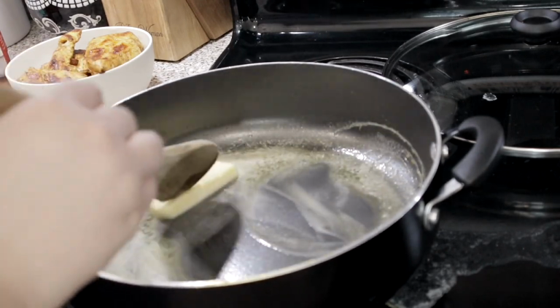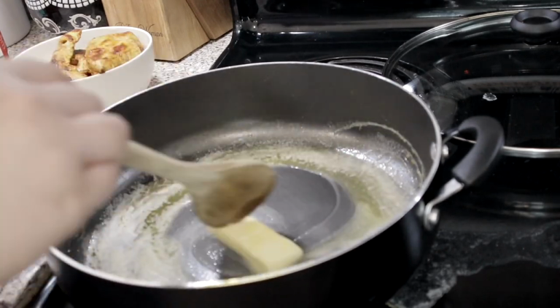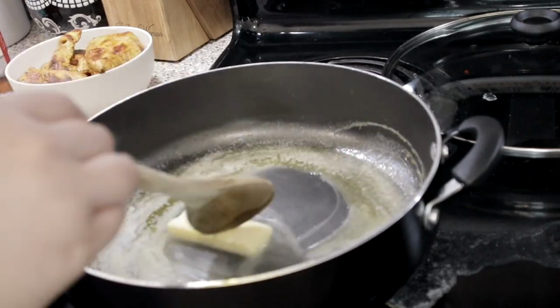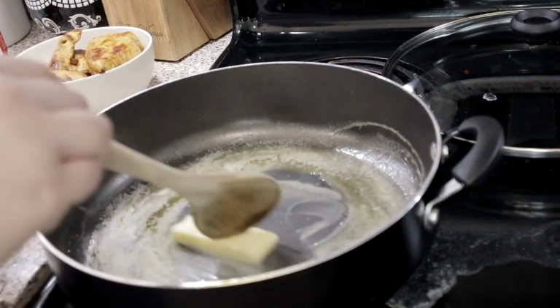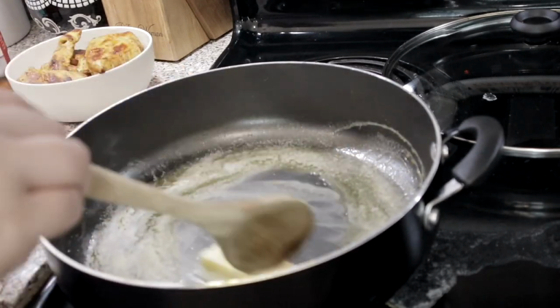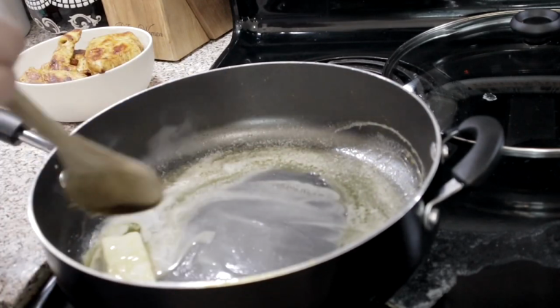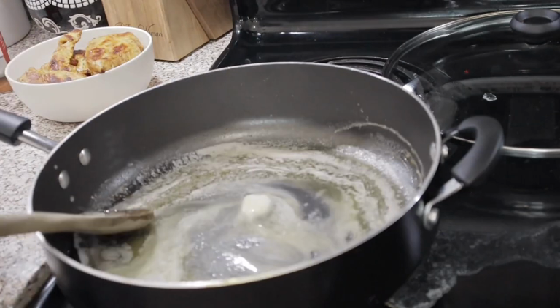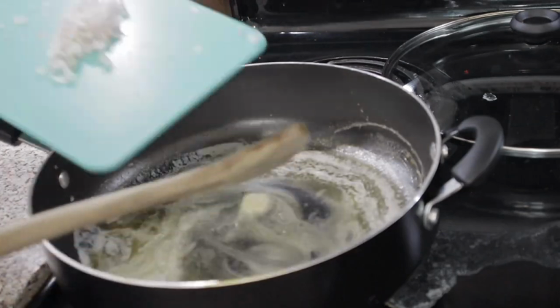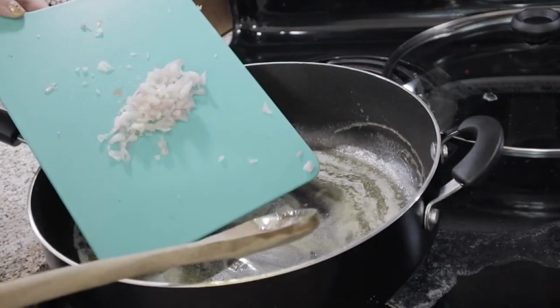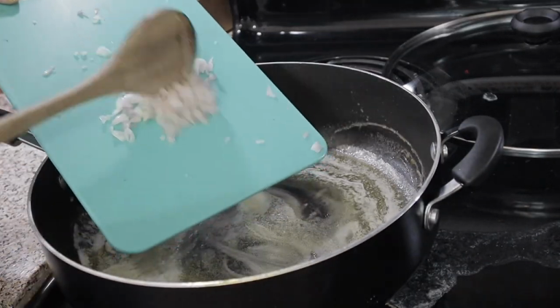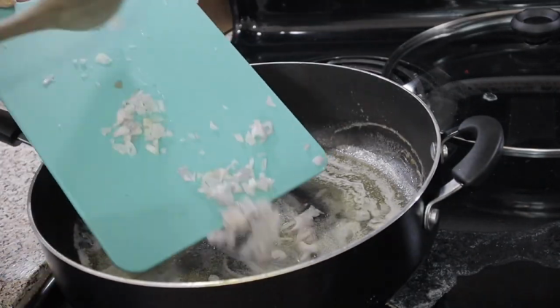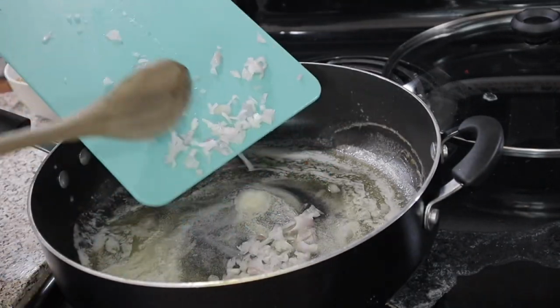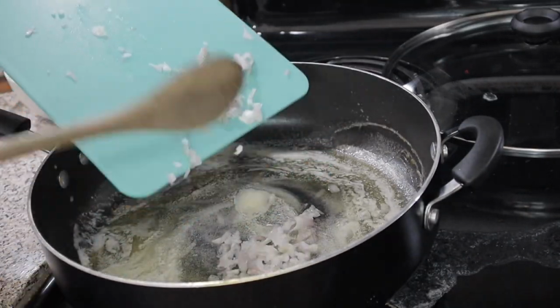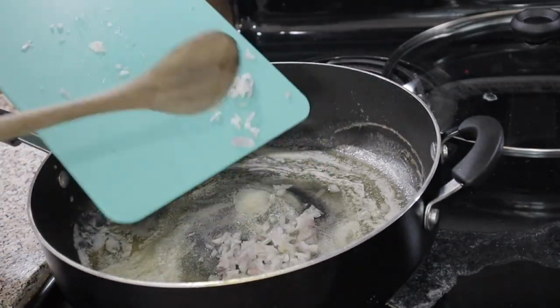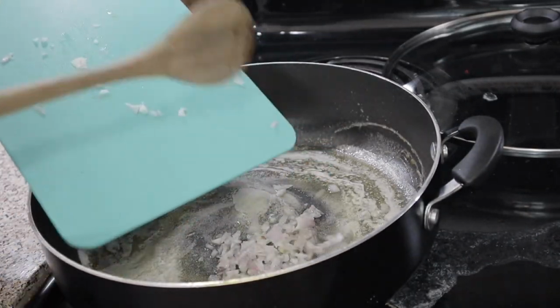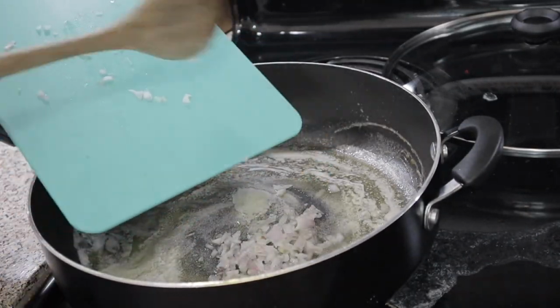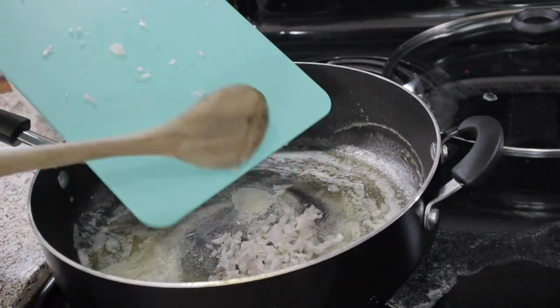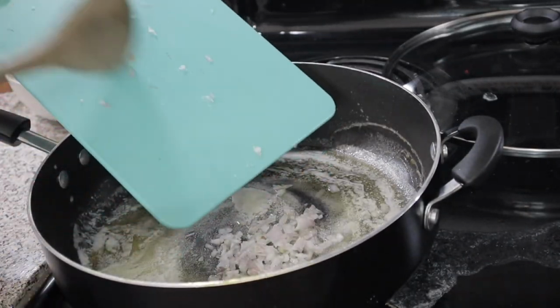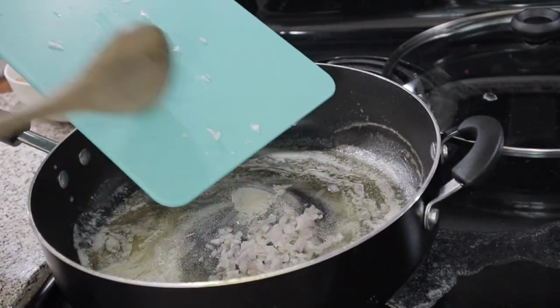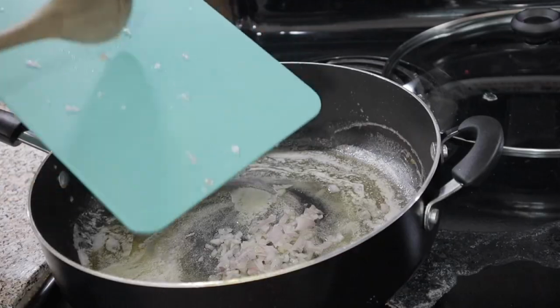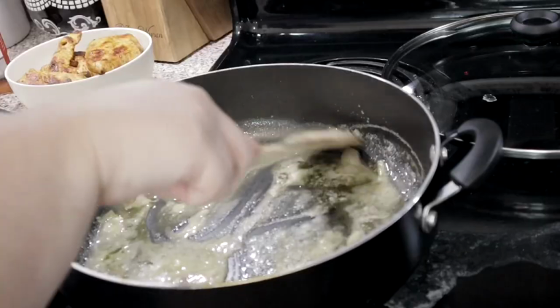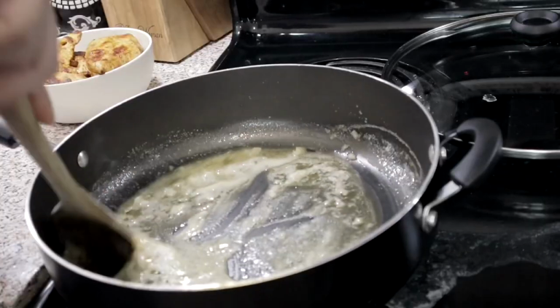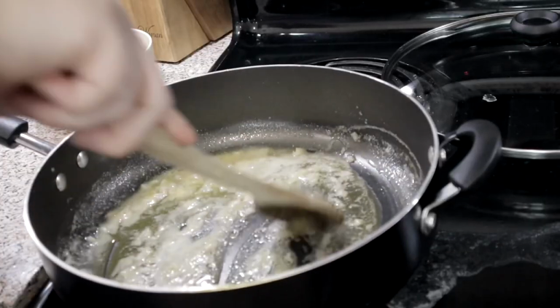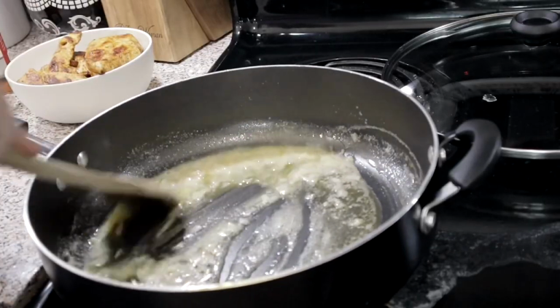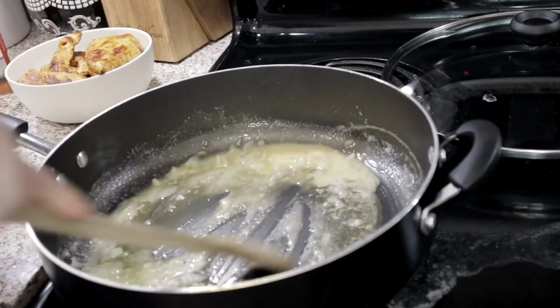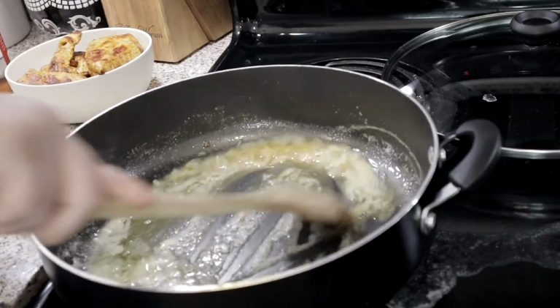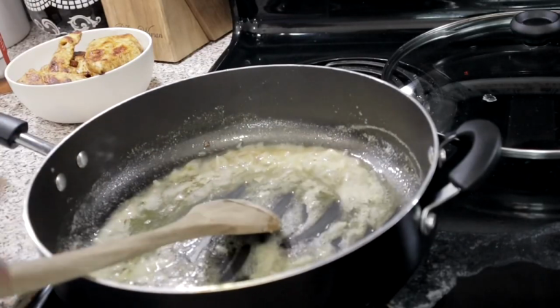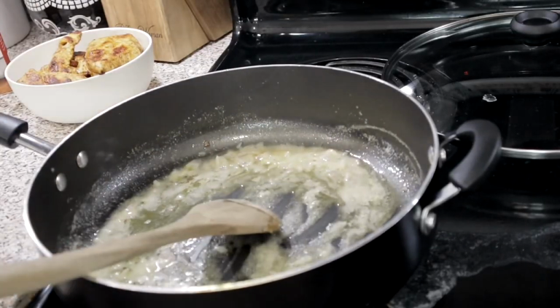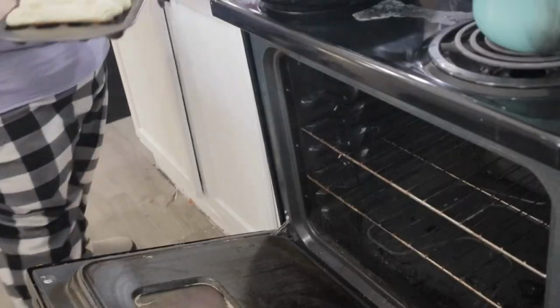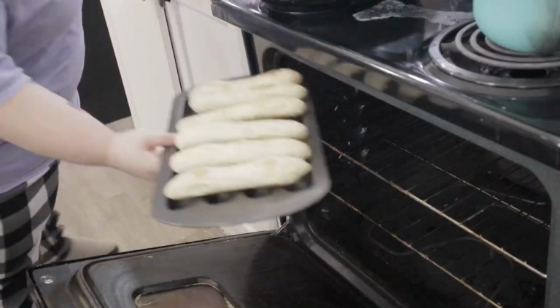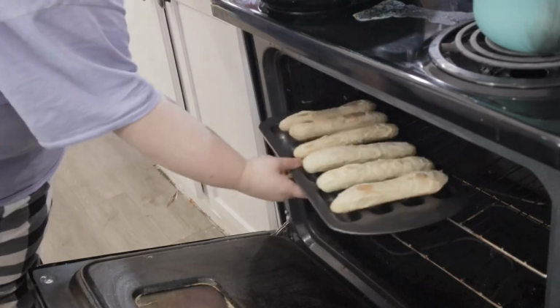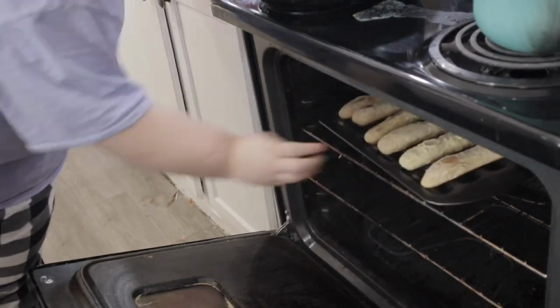I also need to google what a shallot is — do they grow like onions? Are they mini onions on purpose or by accident? You're gonna cook those shallots until they cook down. While I cook that, I put my breadsticks in the oven.